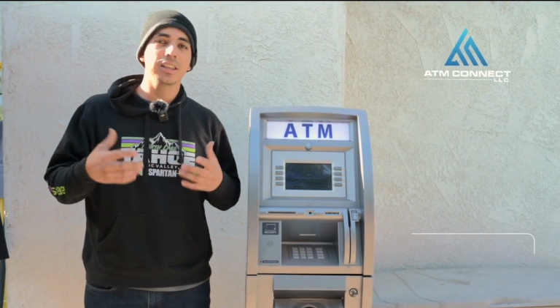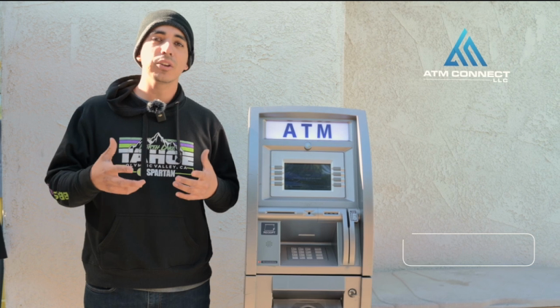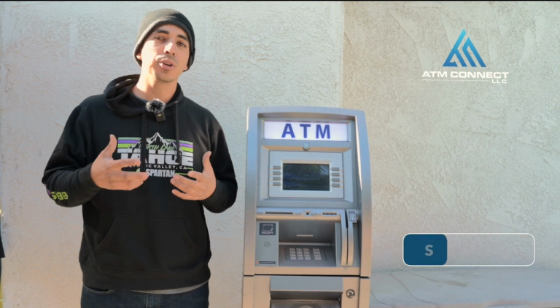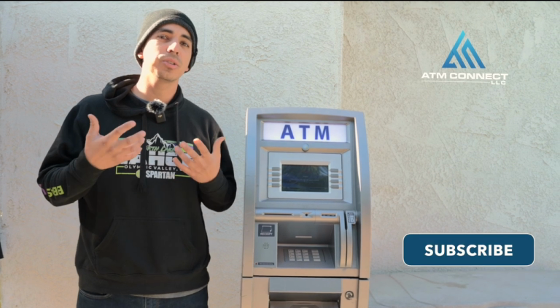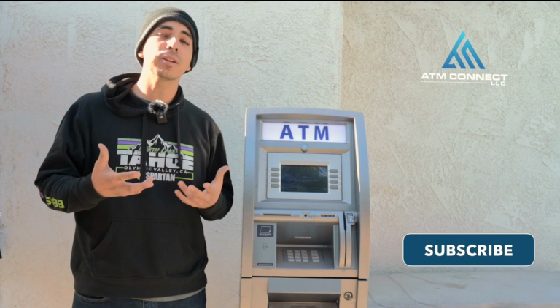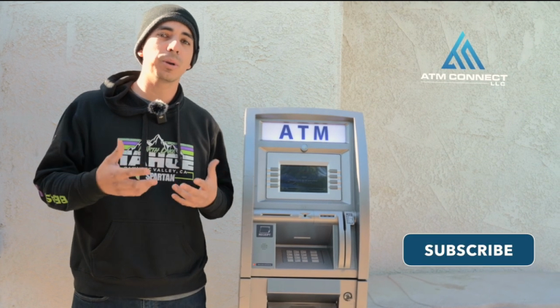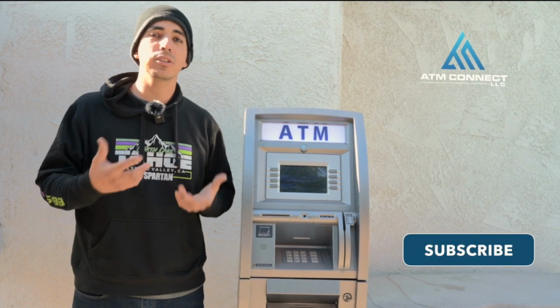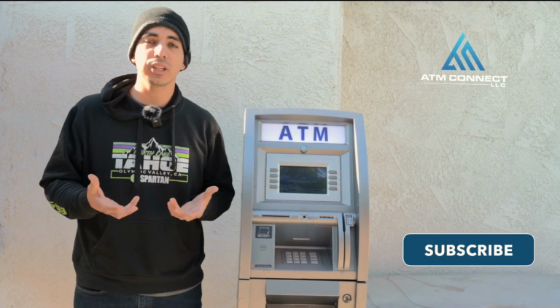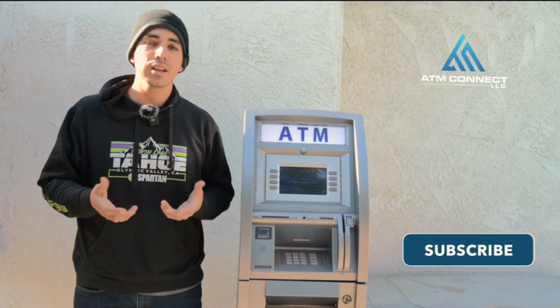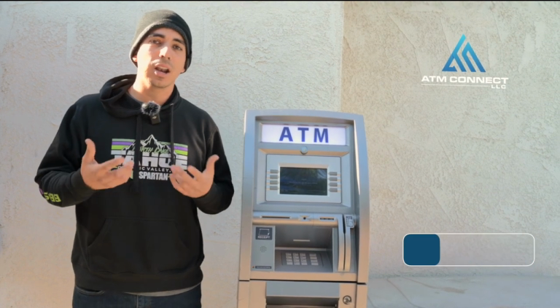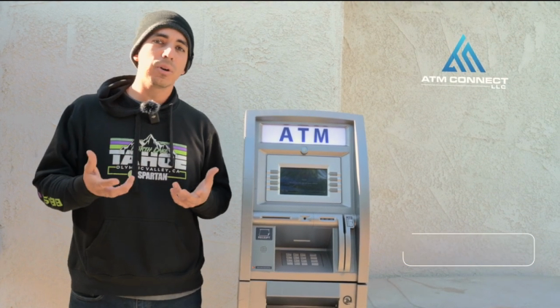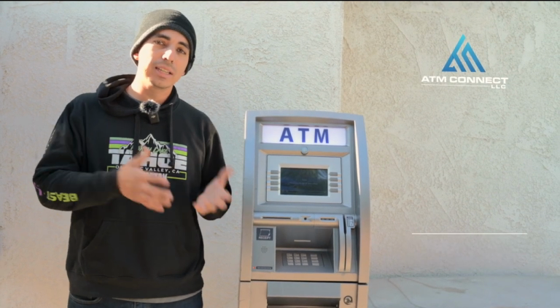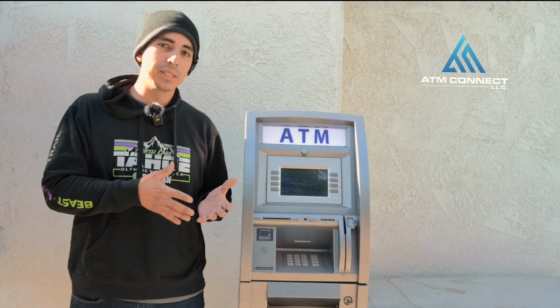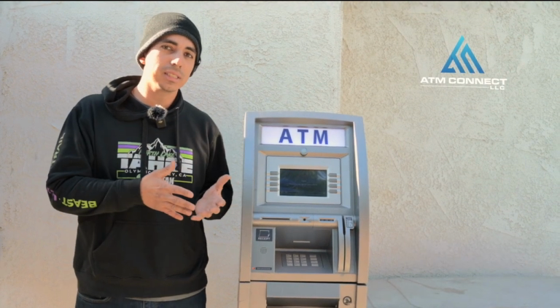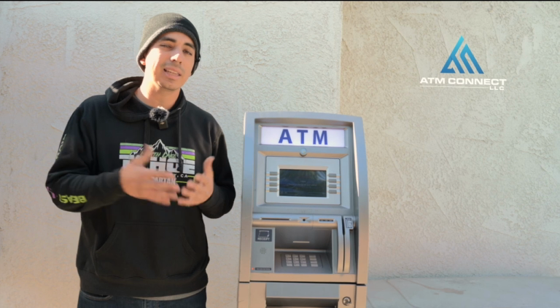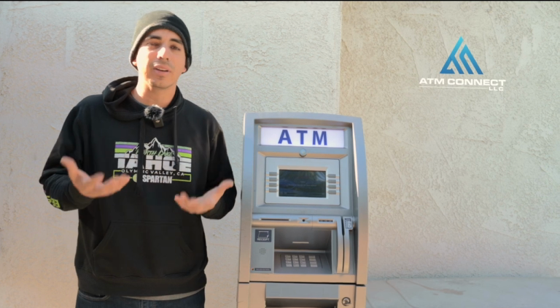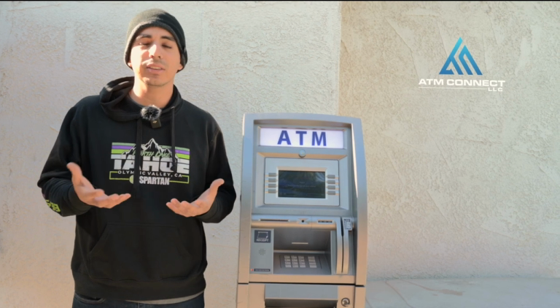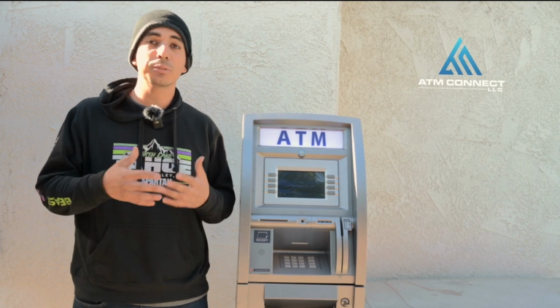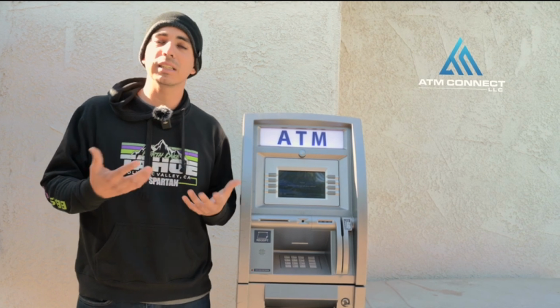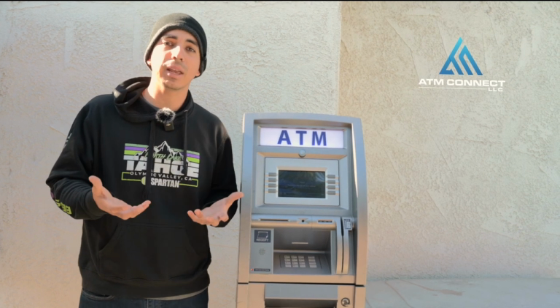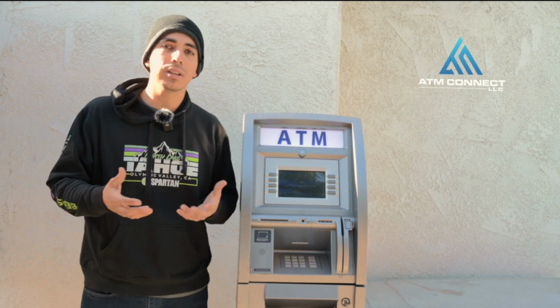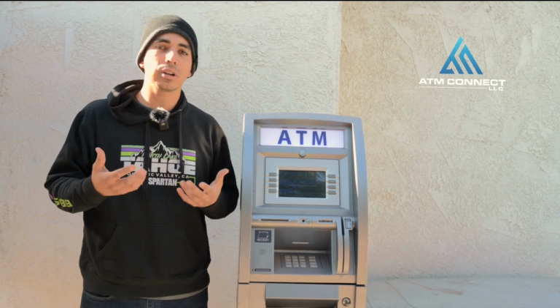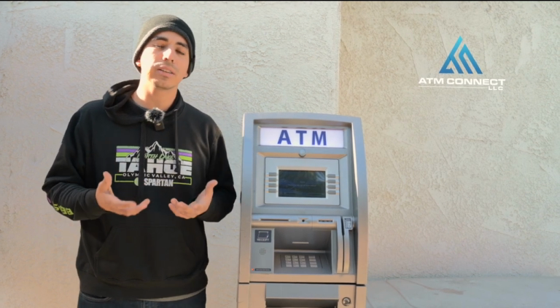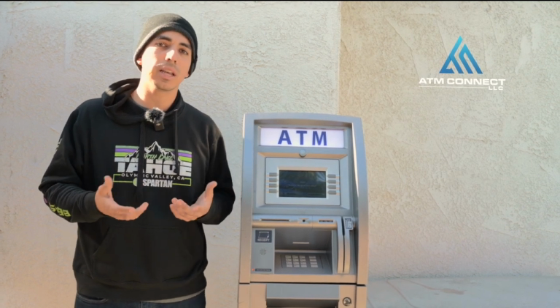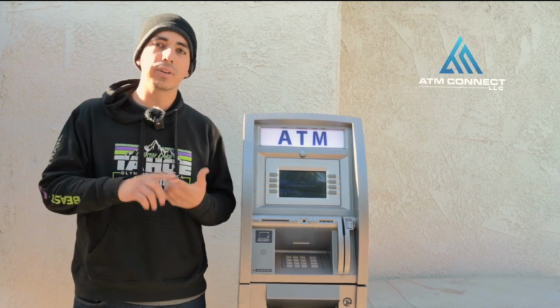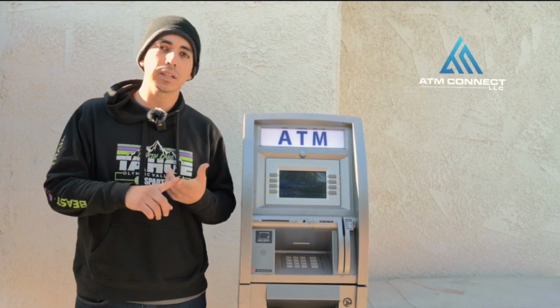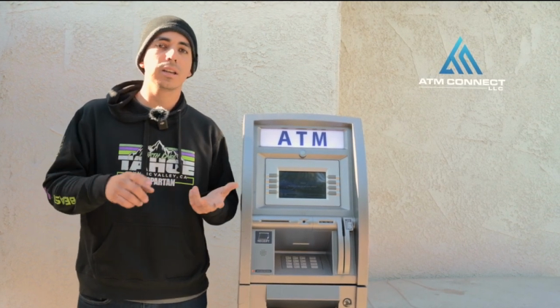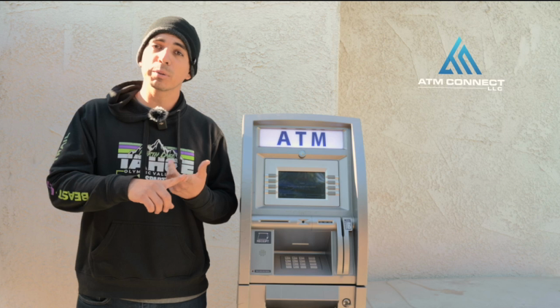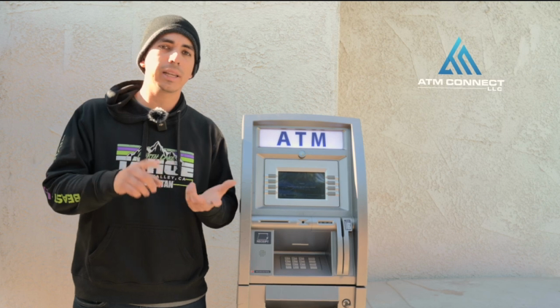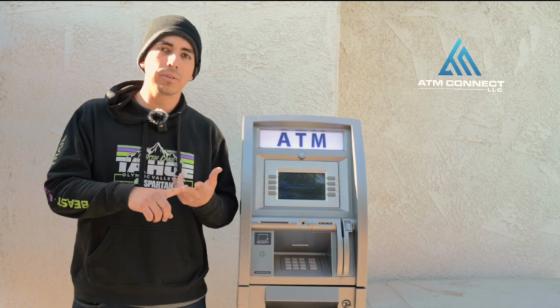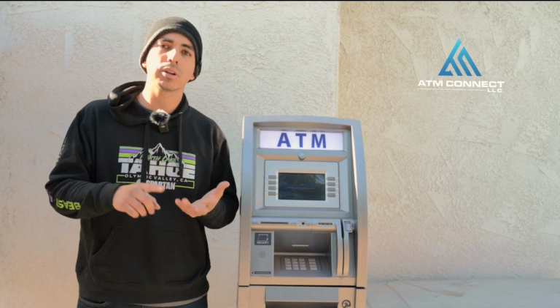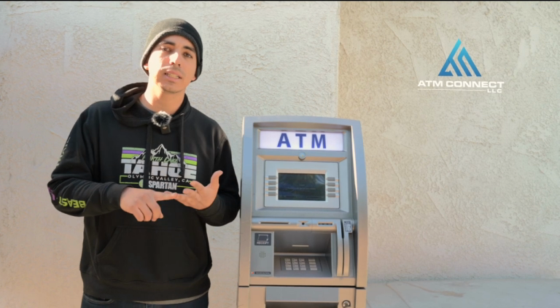In this video I'm going to show you what to look for when buying a used machine. A lot of people are getting into this business and later finding out that it's not for them, so they start selling their ATMs on Facebook, Facebook Marketplace, OfferUp, and Craigslist.